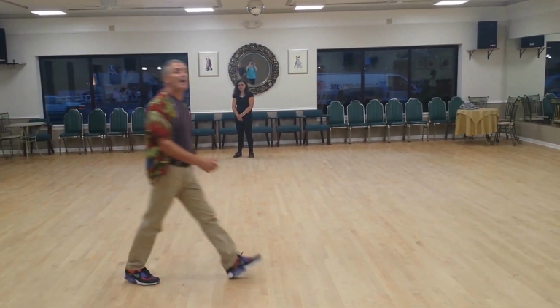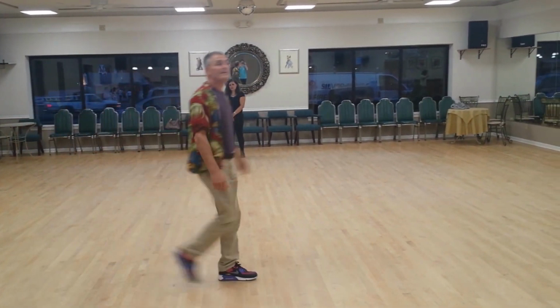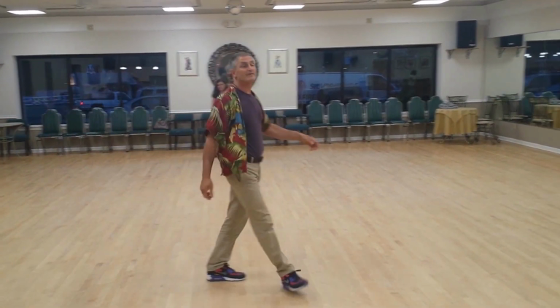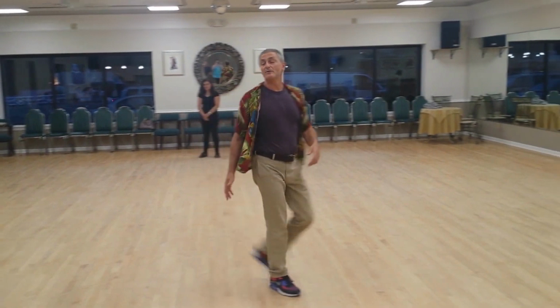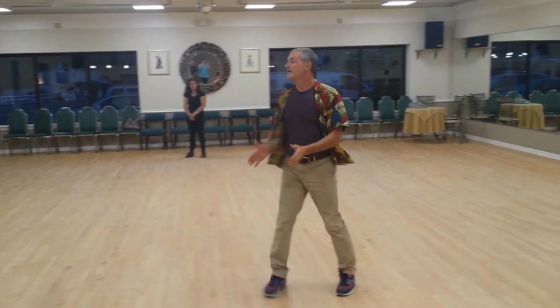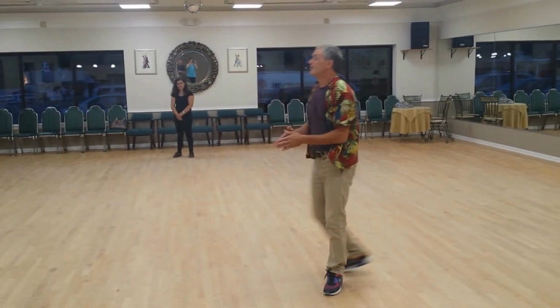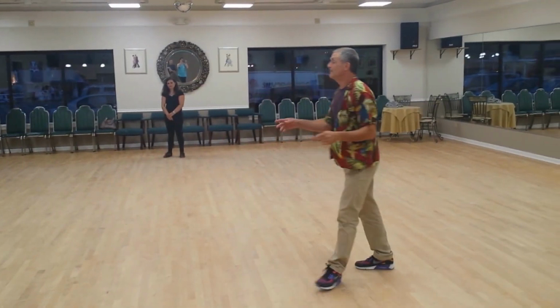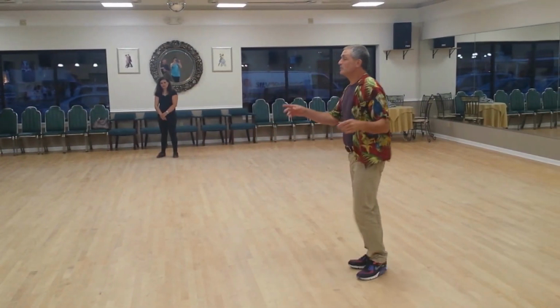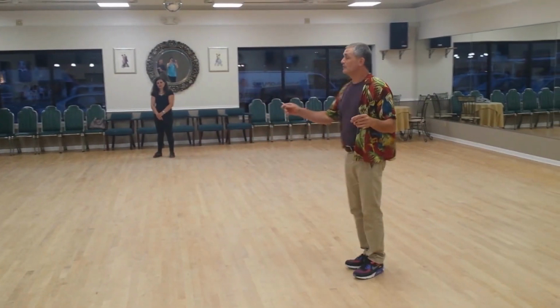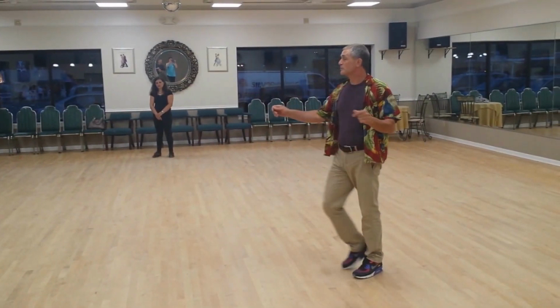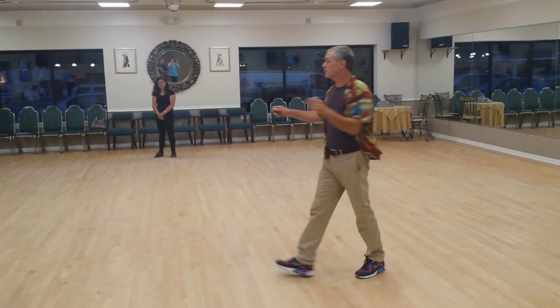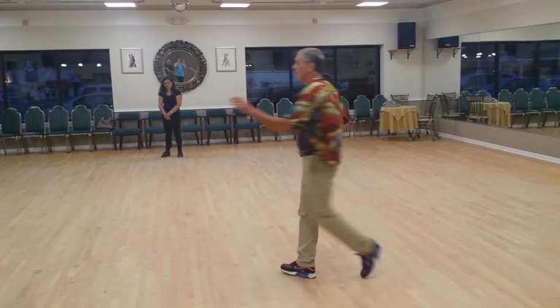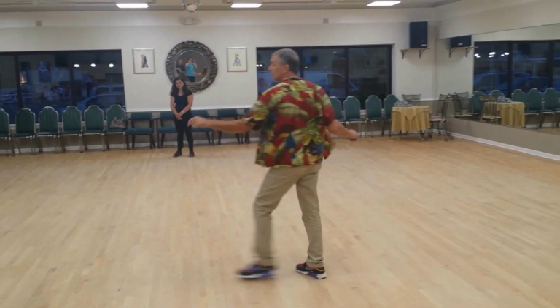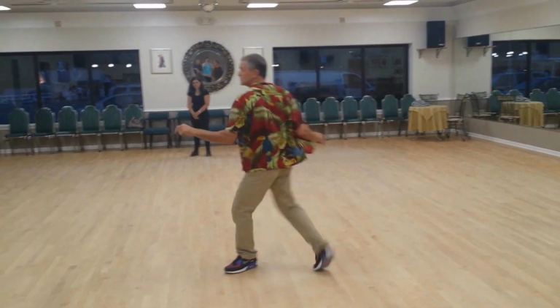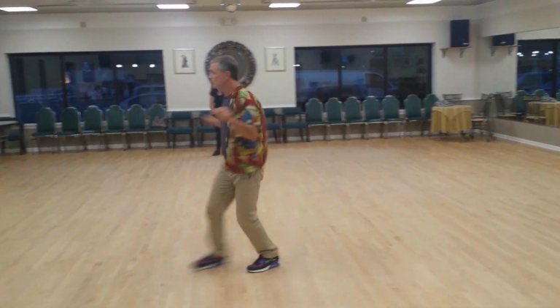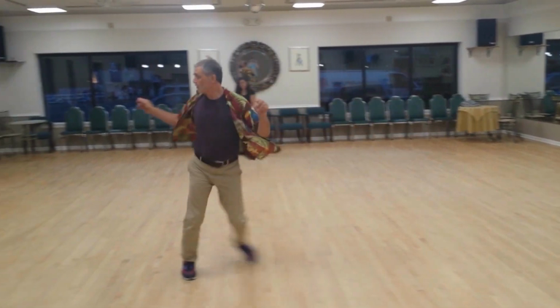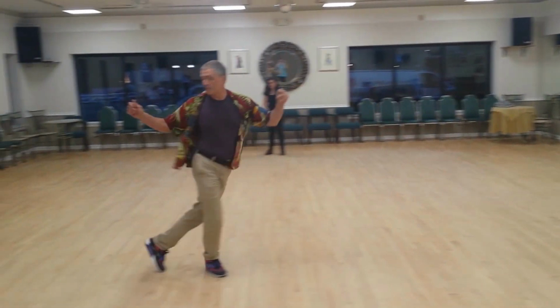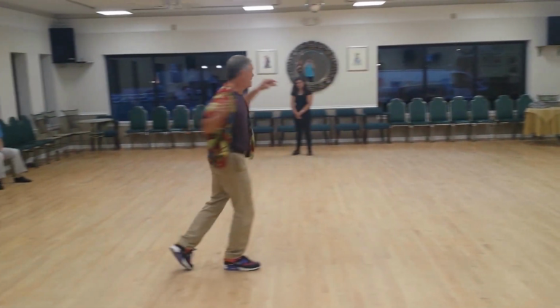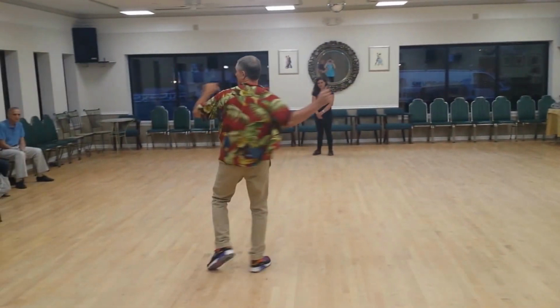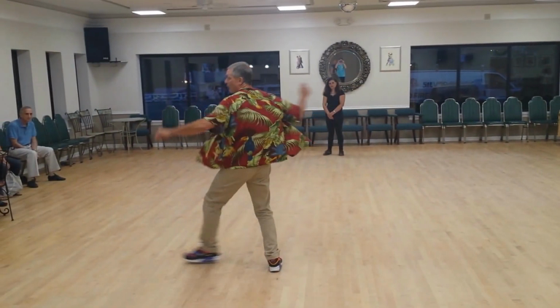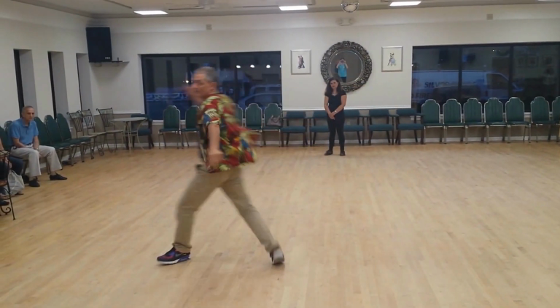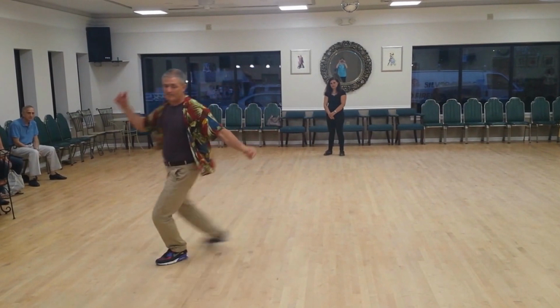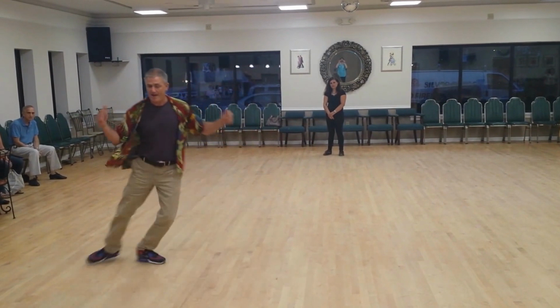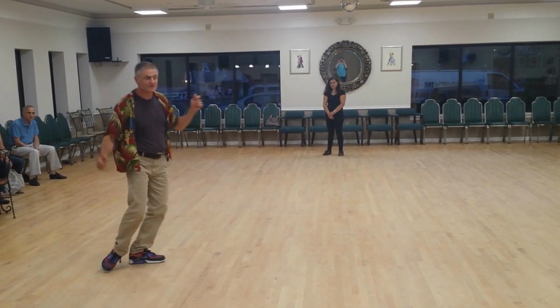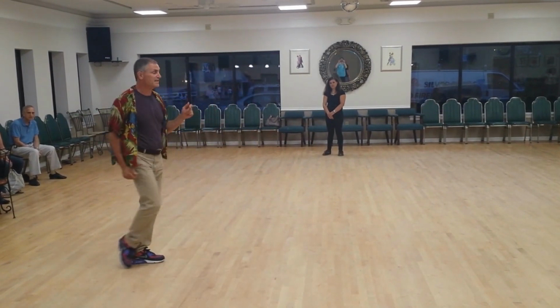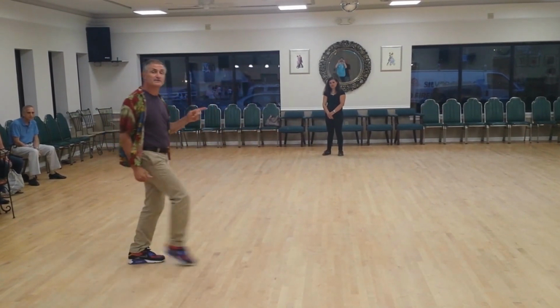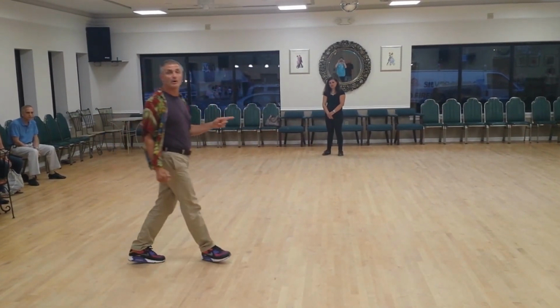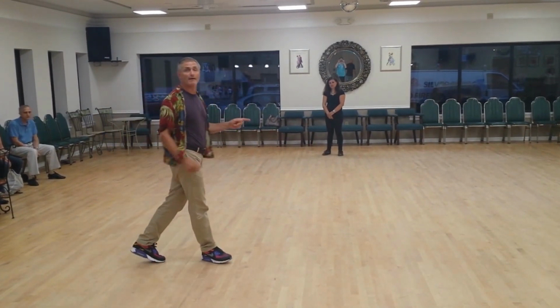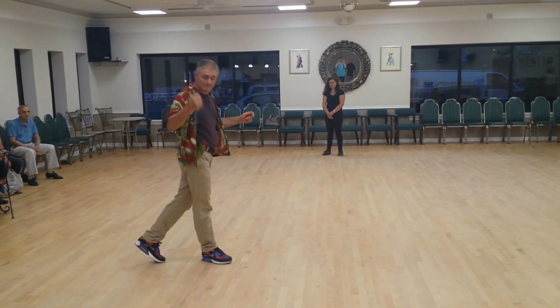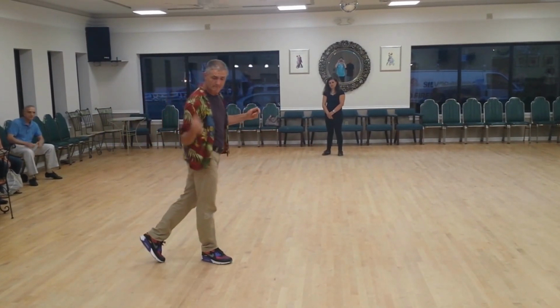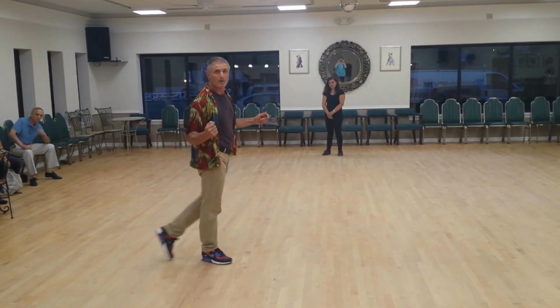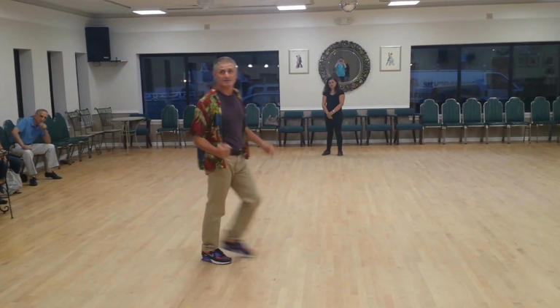And then we gave you the fancy one, which was 1, 2, 3, 4, 5, 6, 1. Practice.